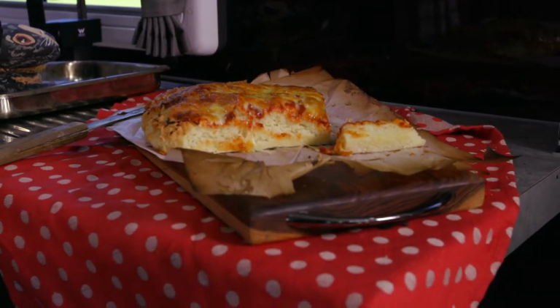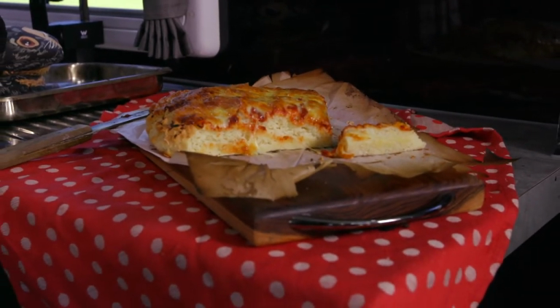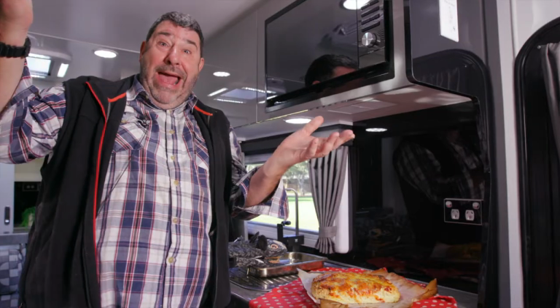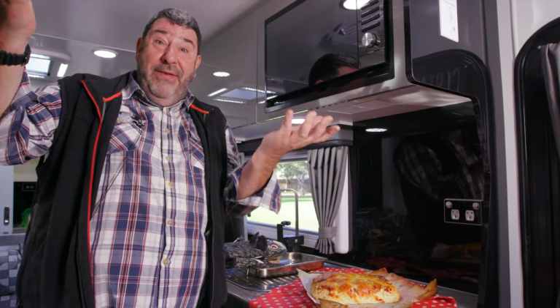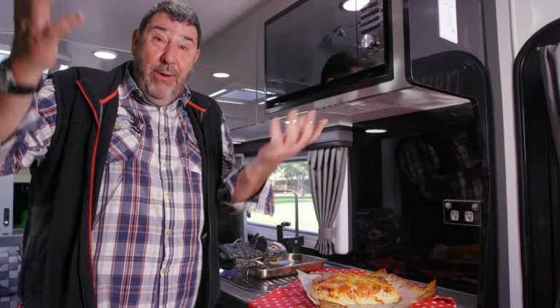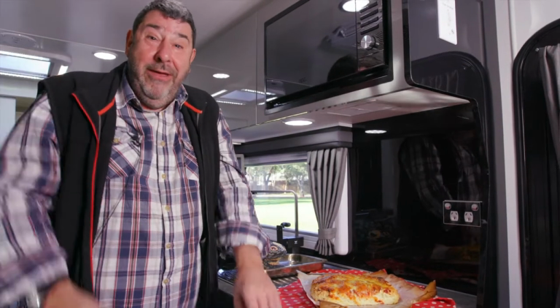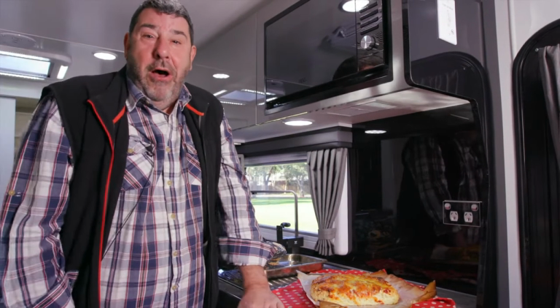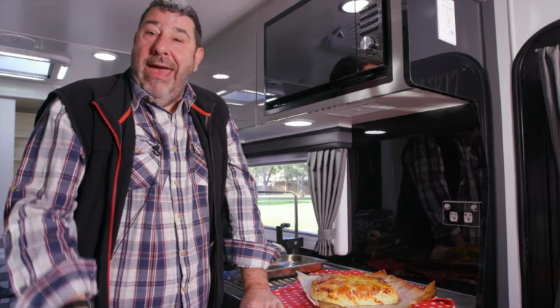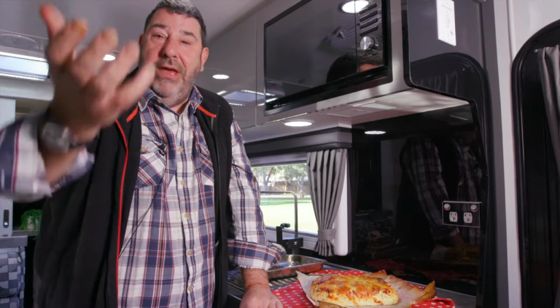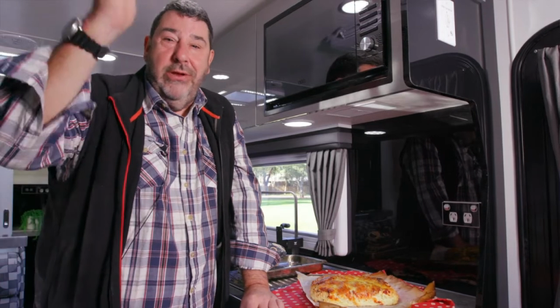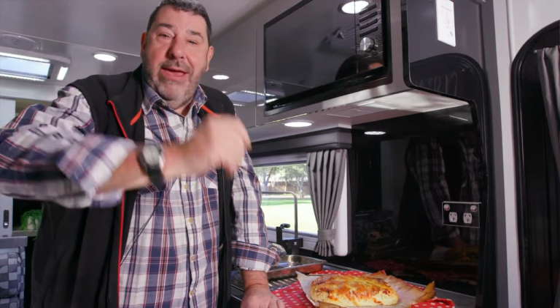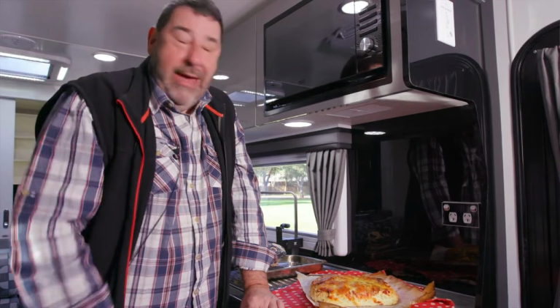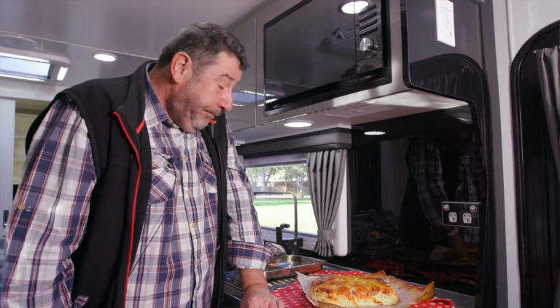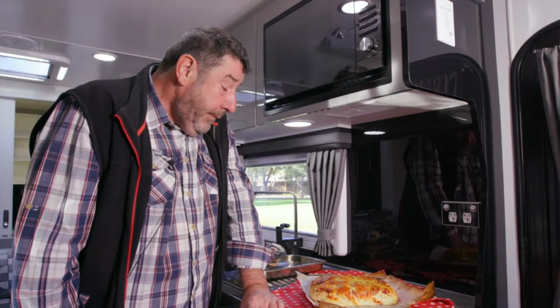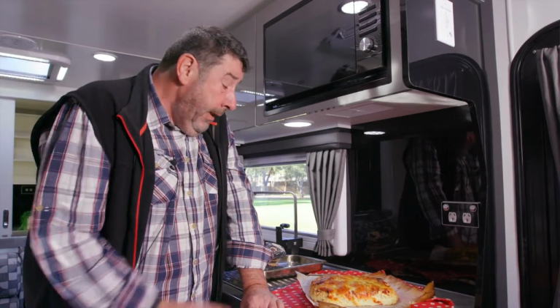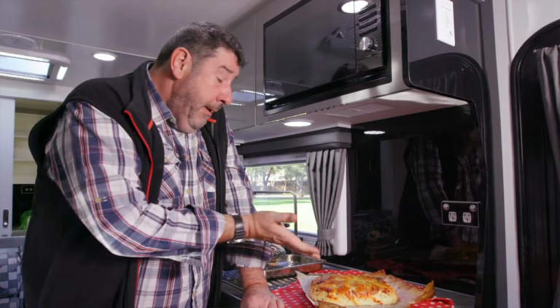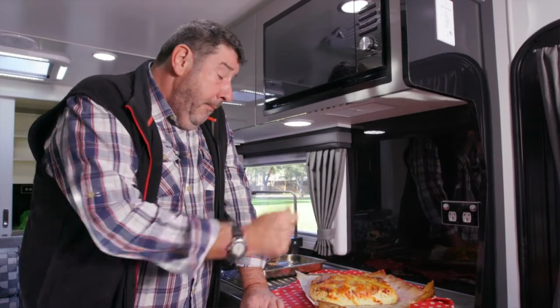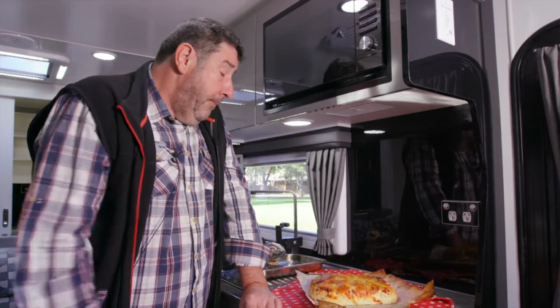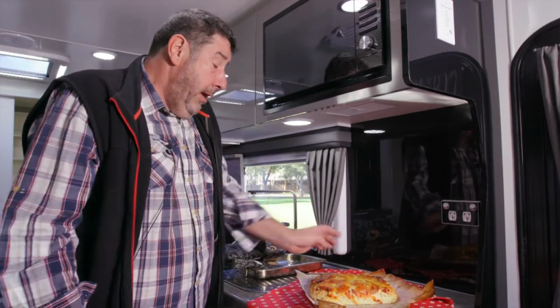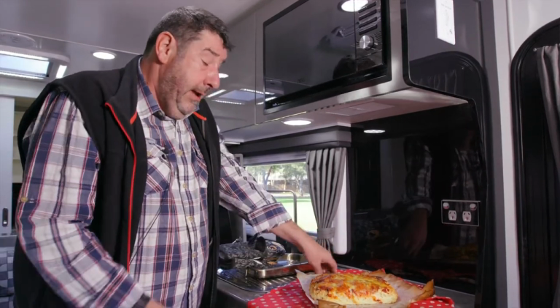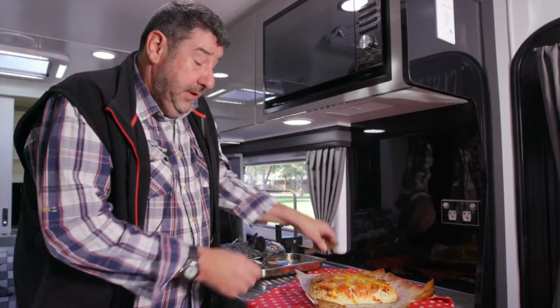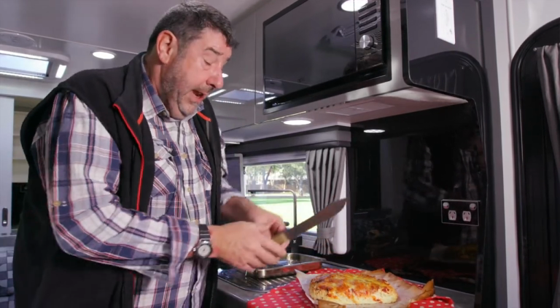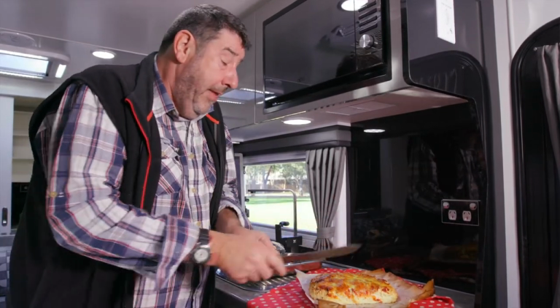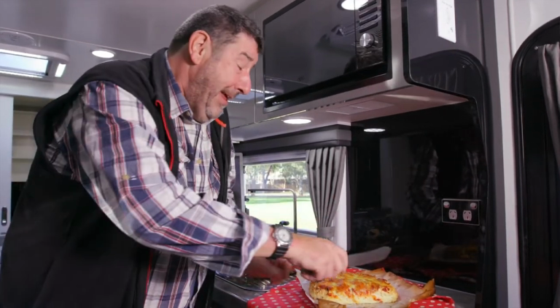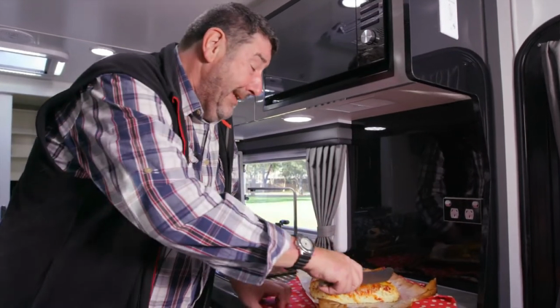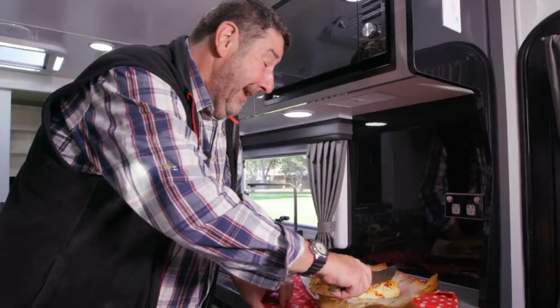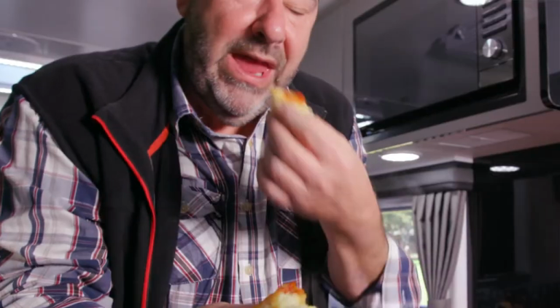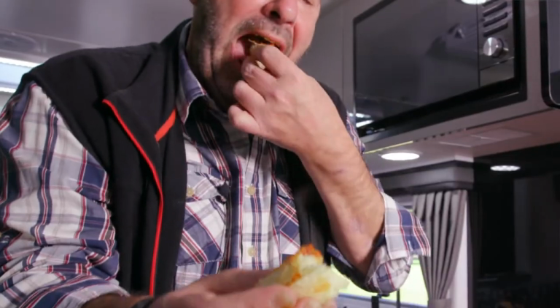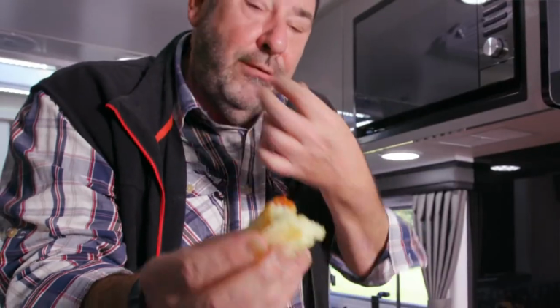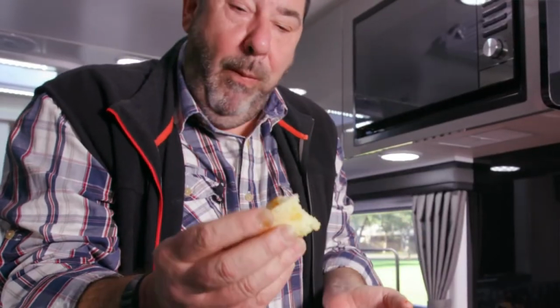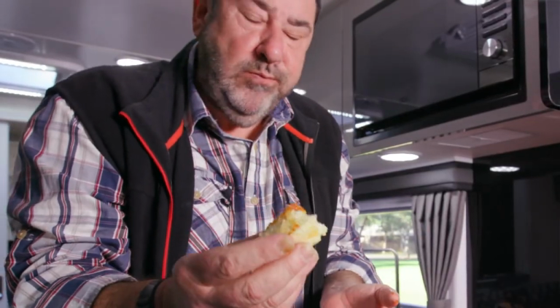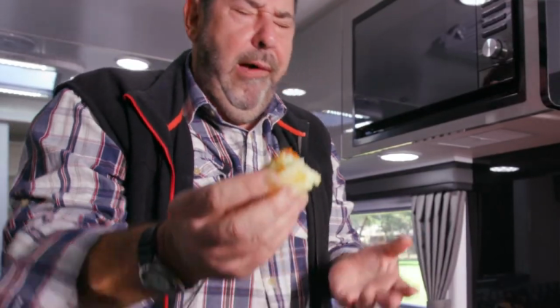That's all the time we have for this week on Camp Kitchen Cooking King. I'm just going to have another bit of this.